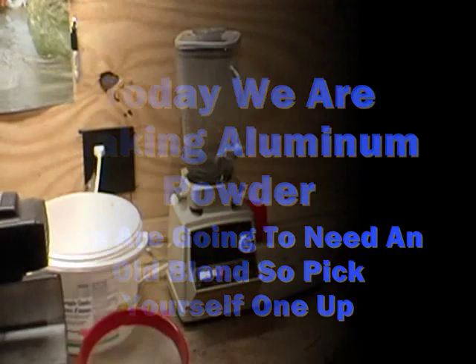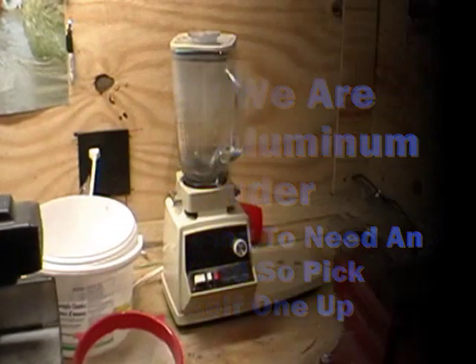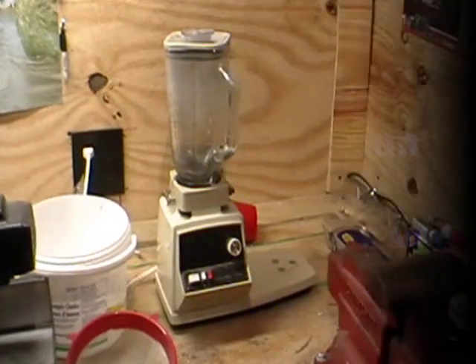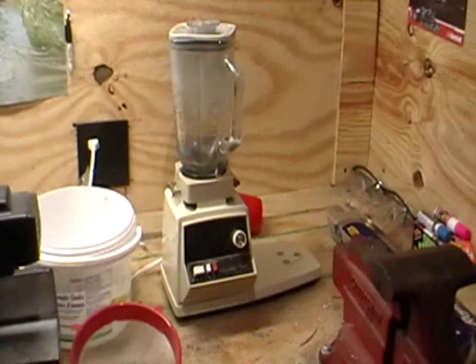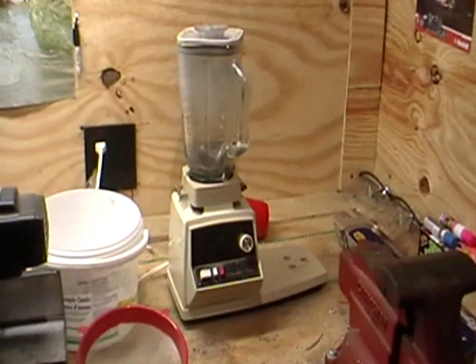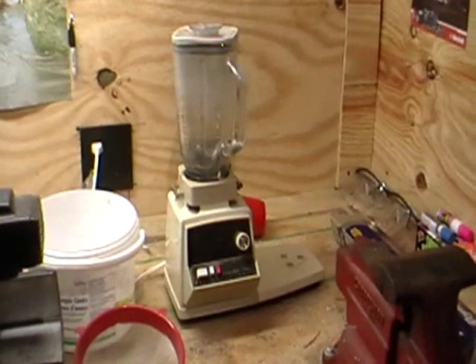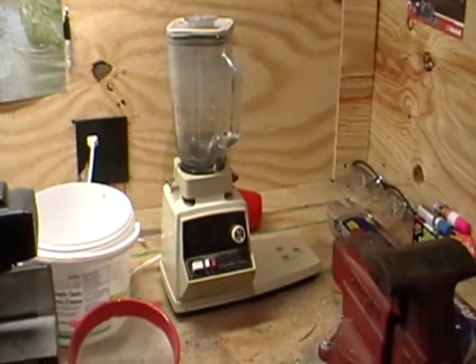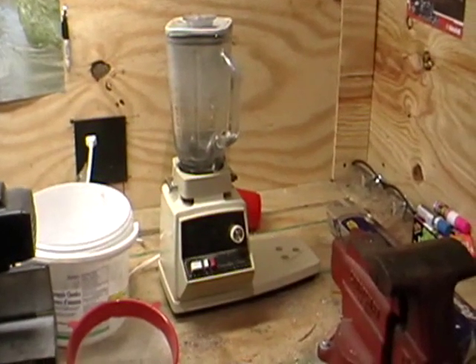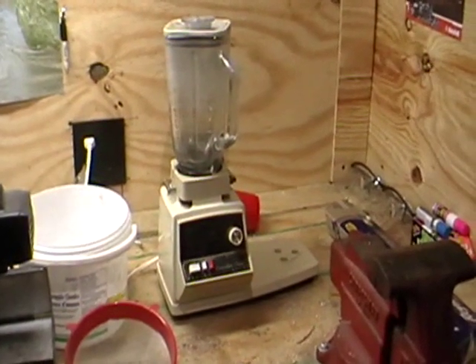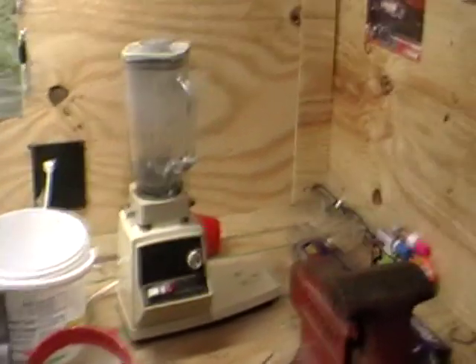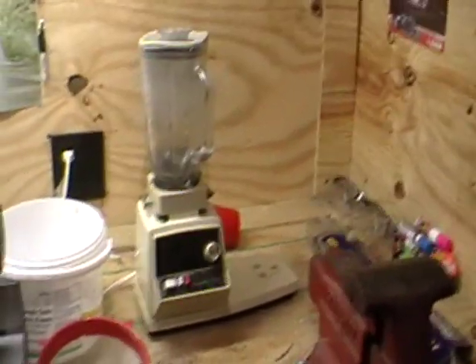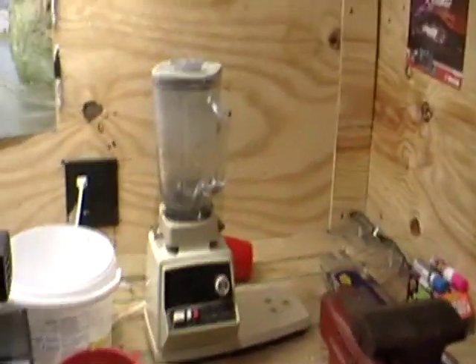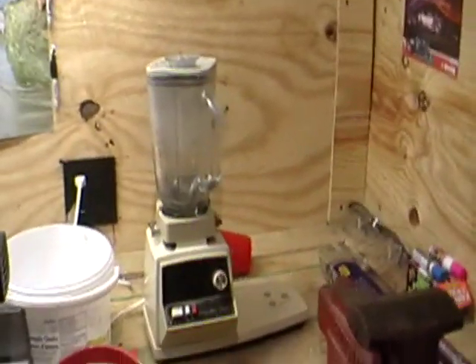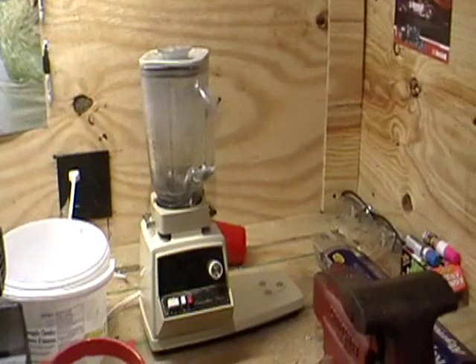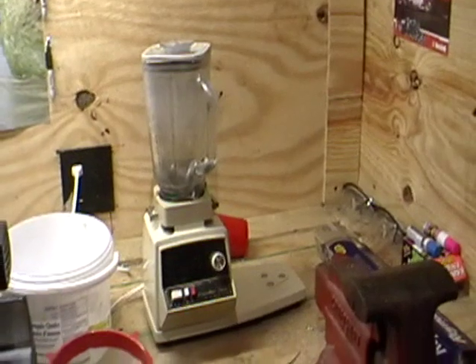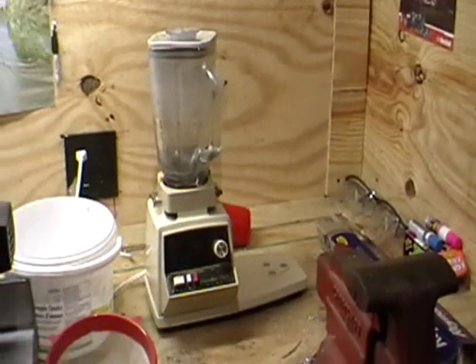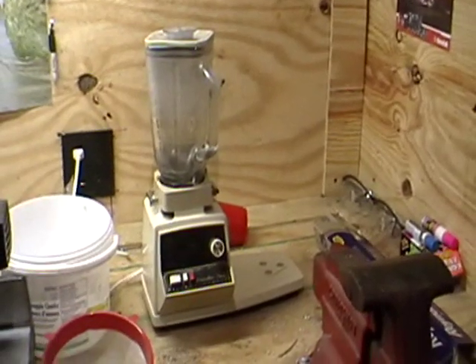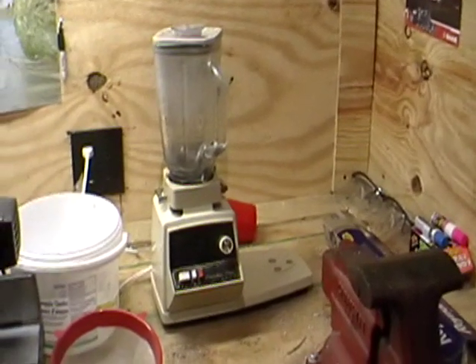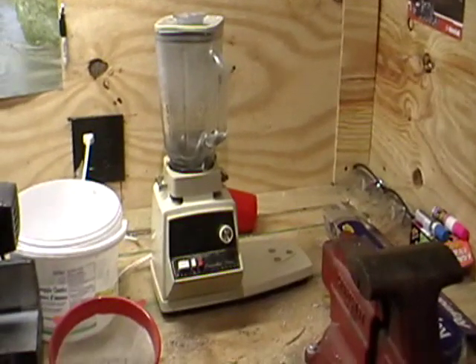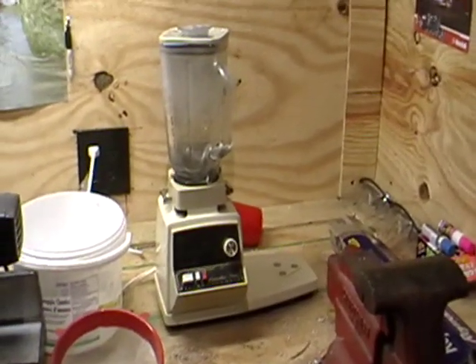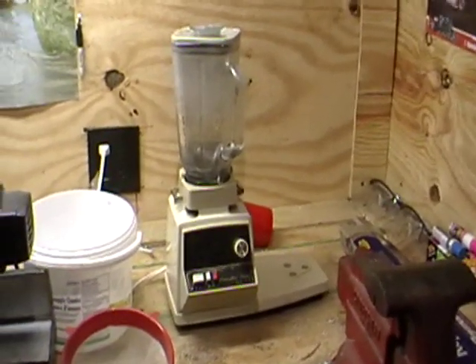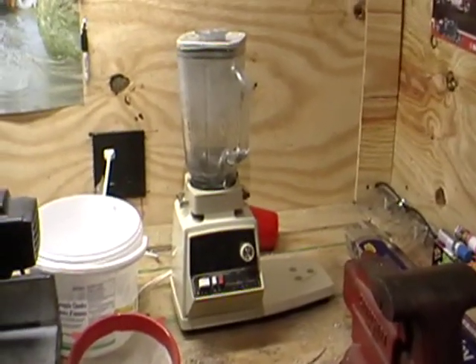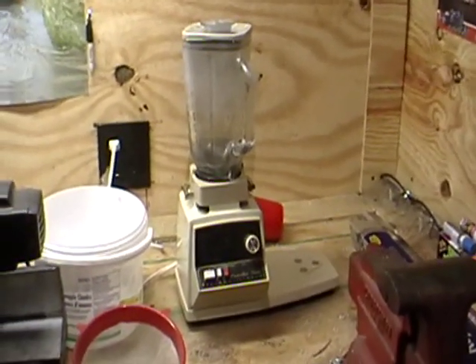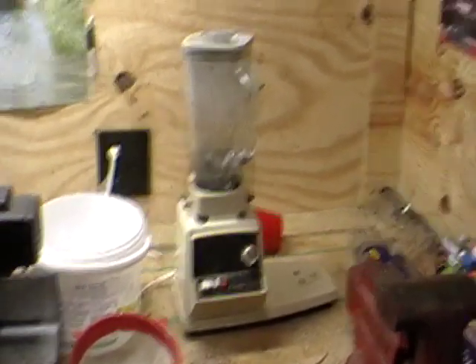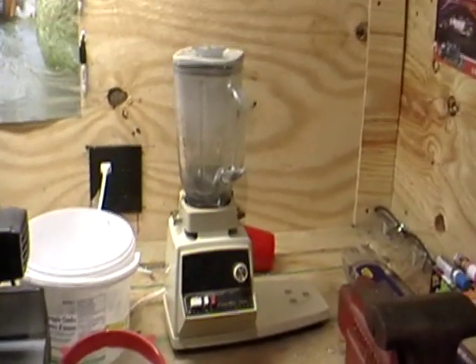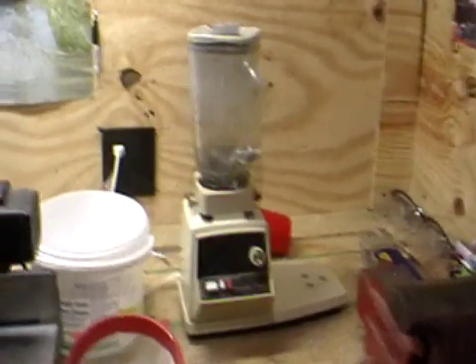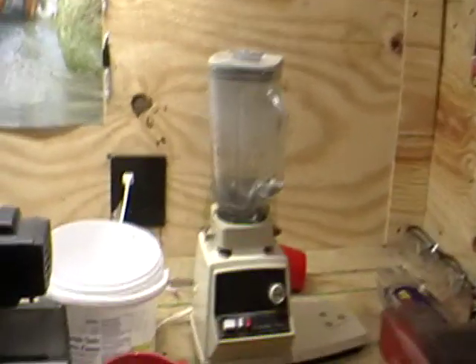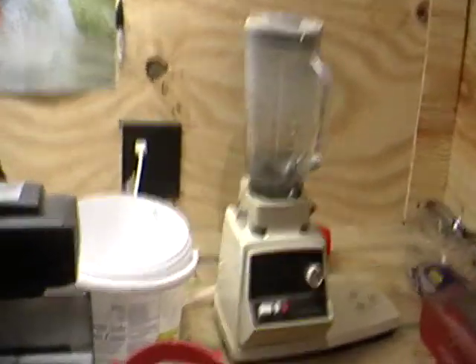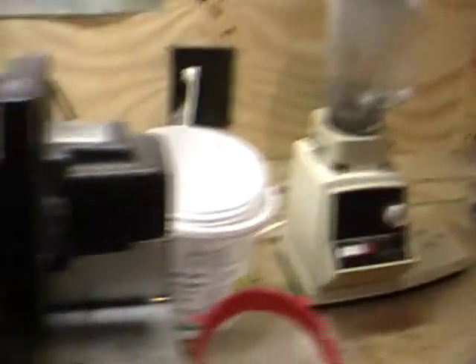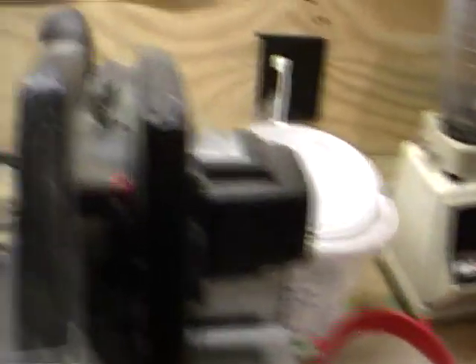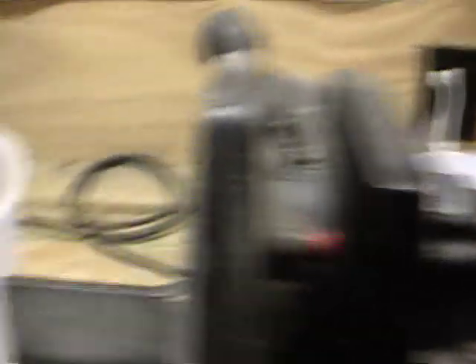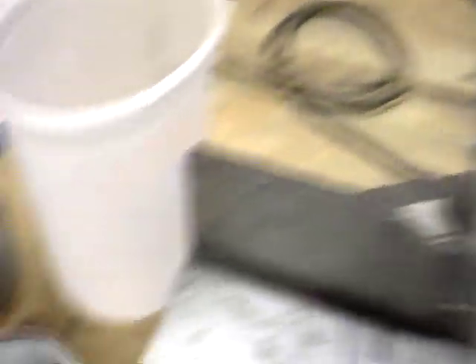It's Casey and Travis from HowToProjects. Today we're going to be making aluminum powder and it looks like this.